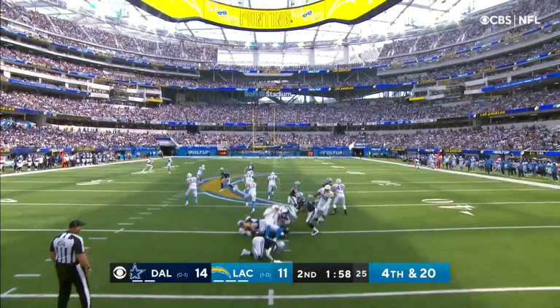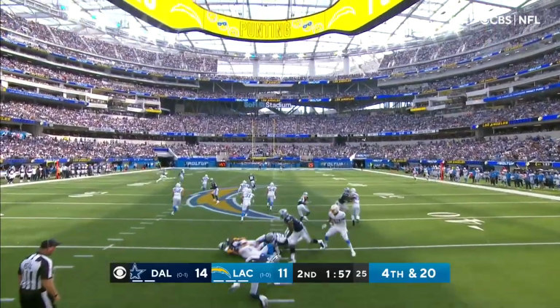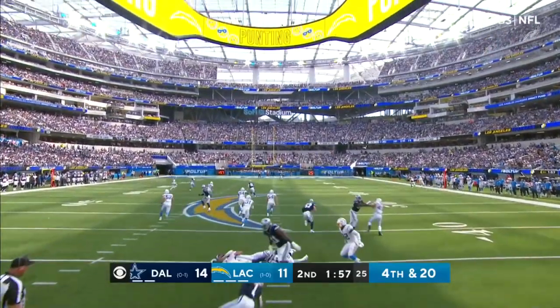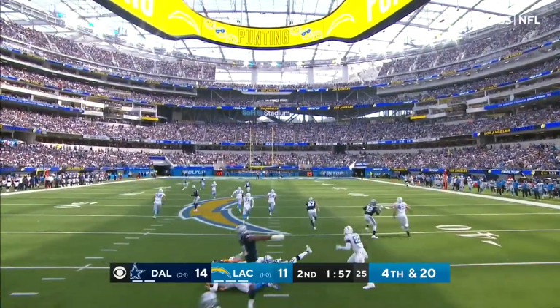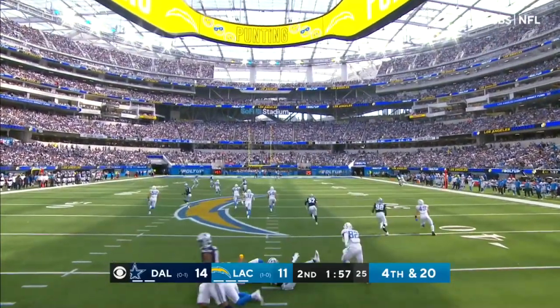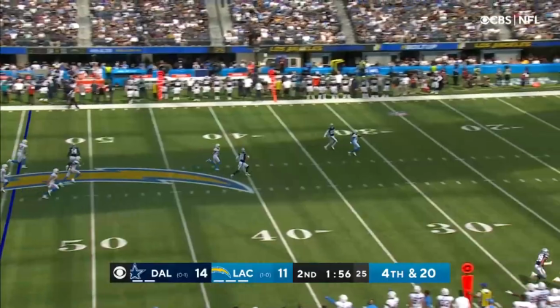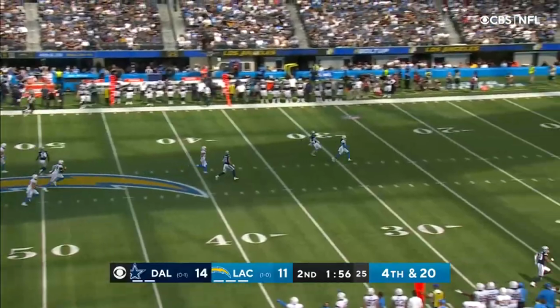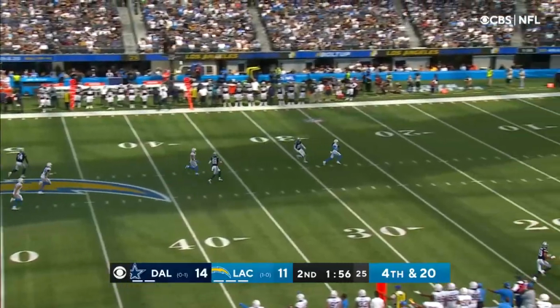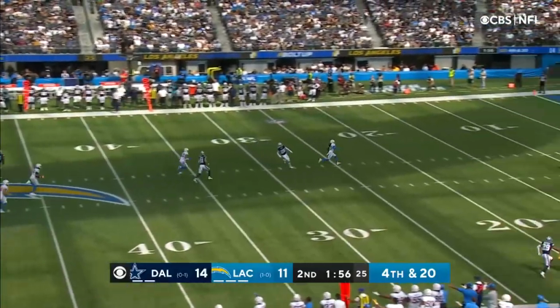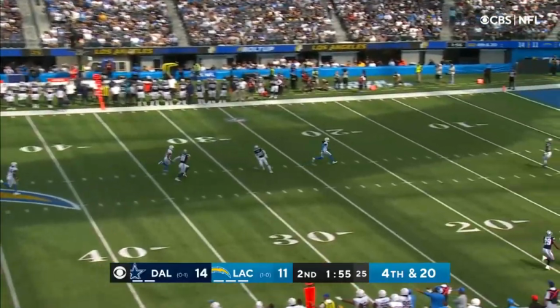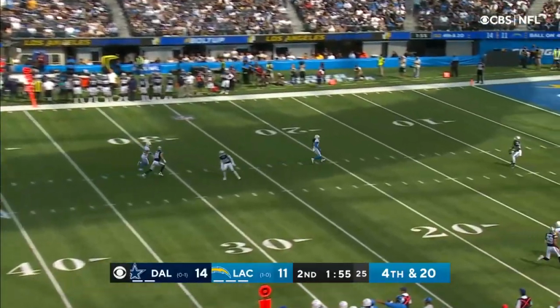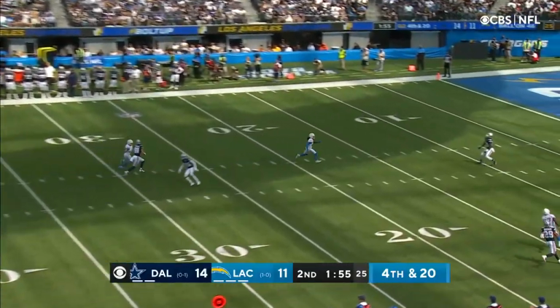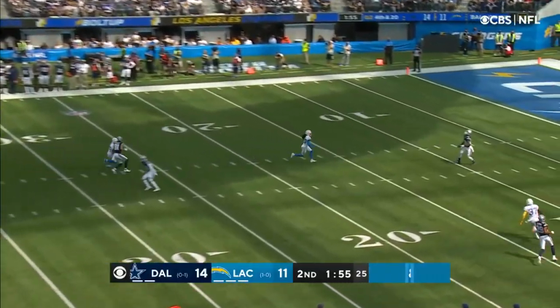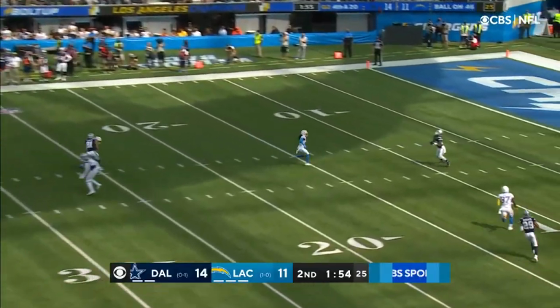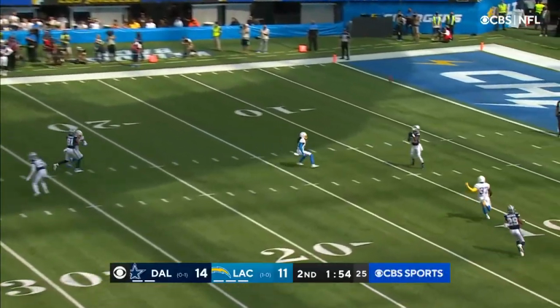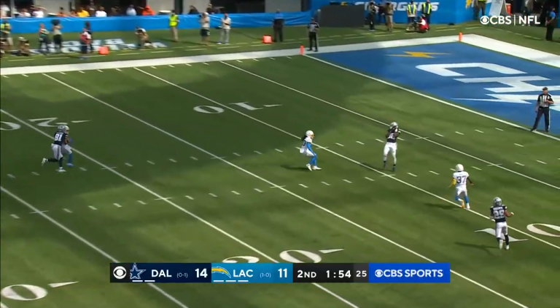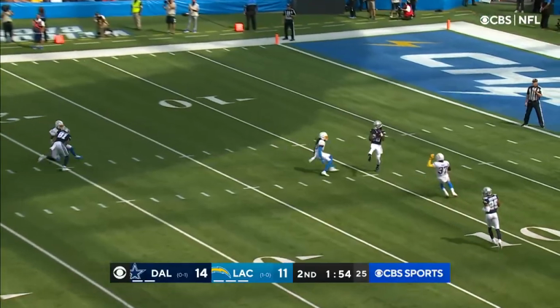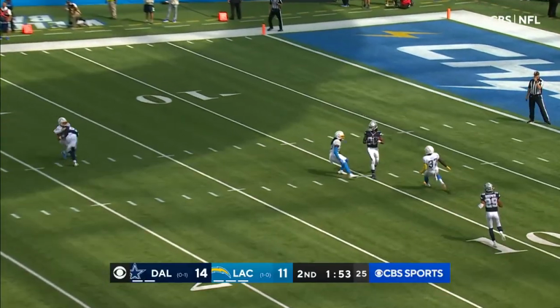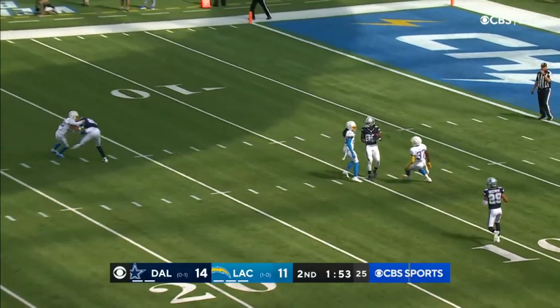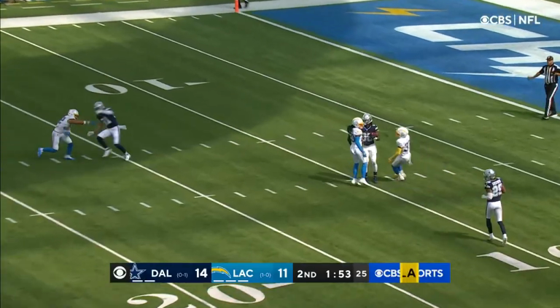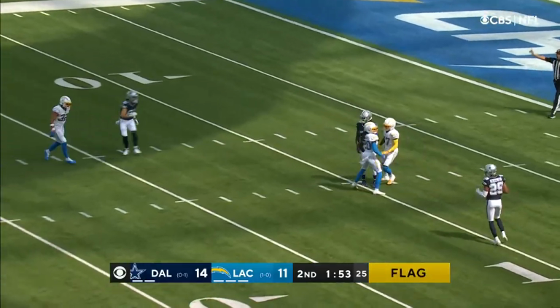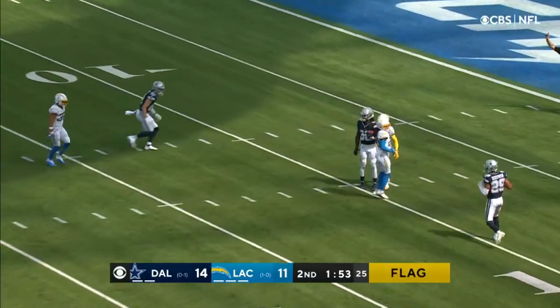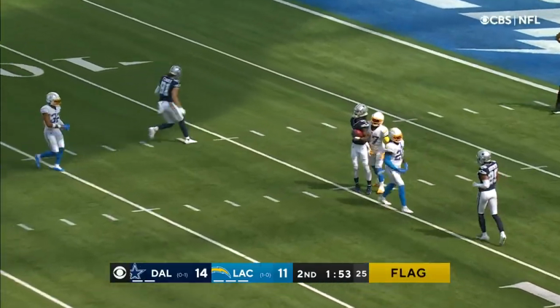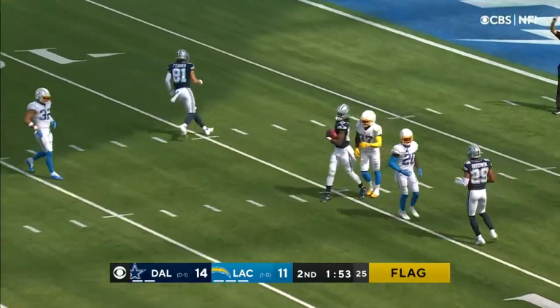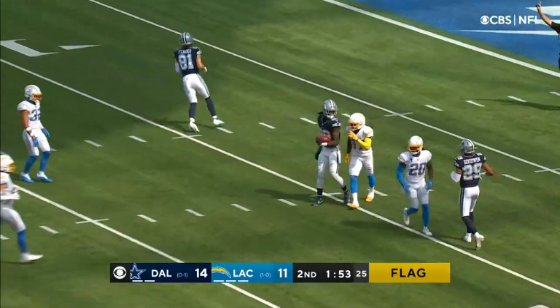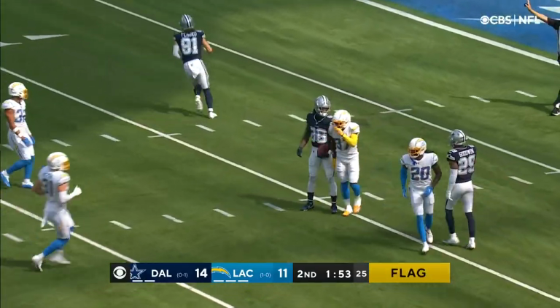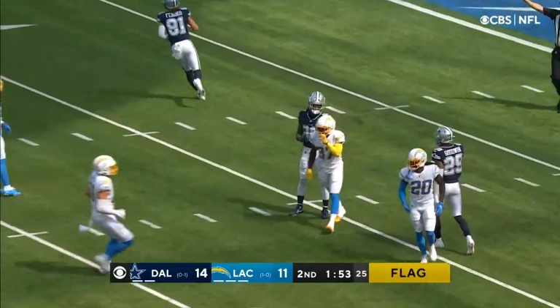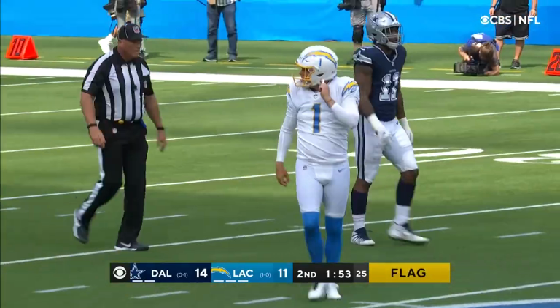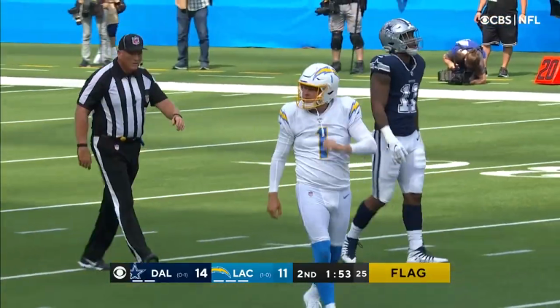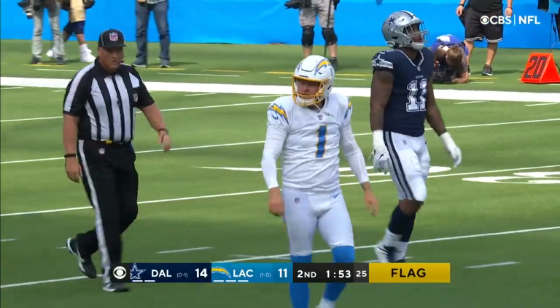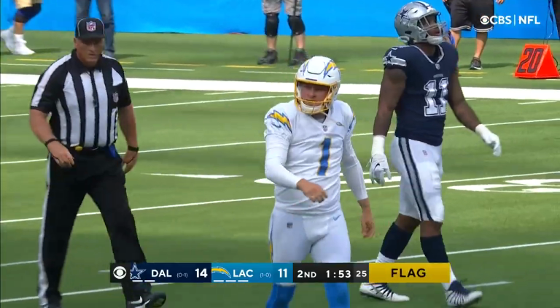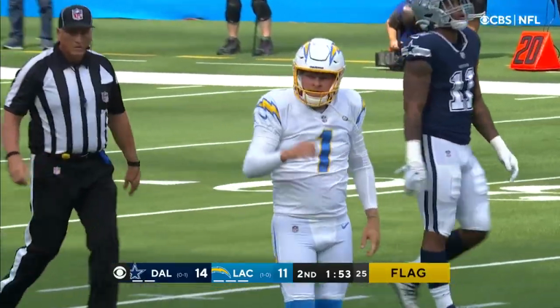He got hit. Got hit. The flag's out. They're caught at the nine-yard line by CD Lamb.